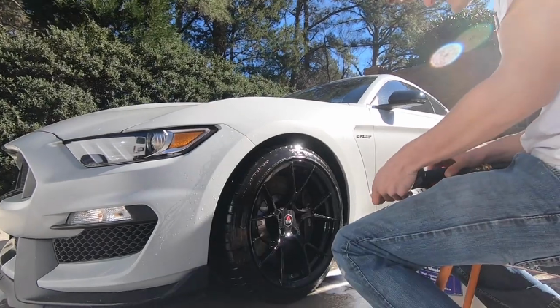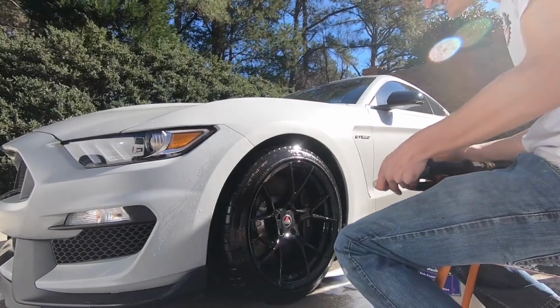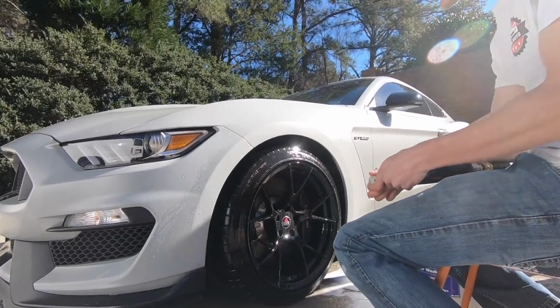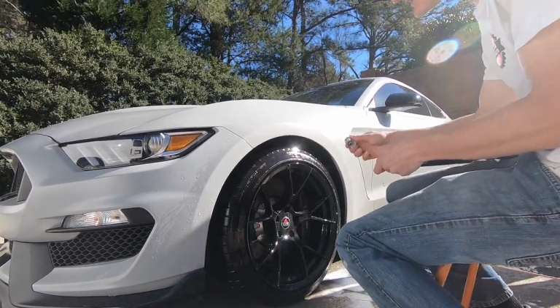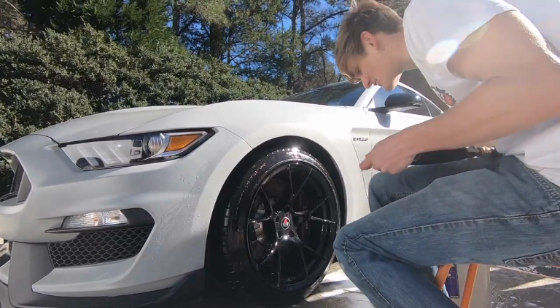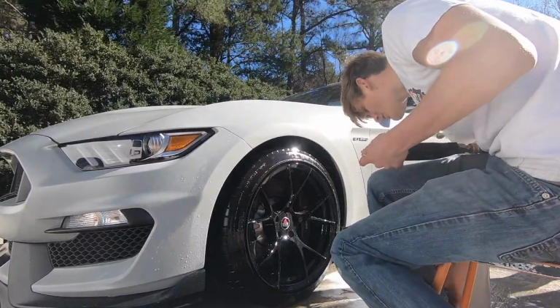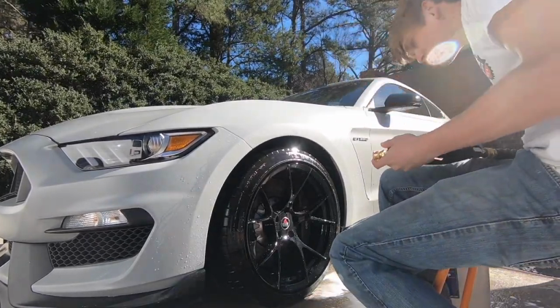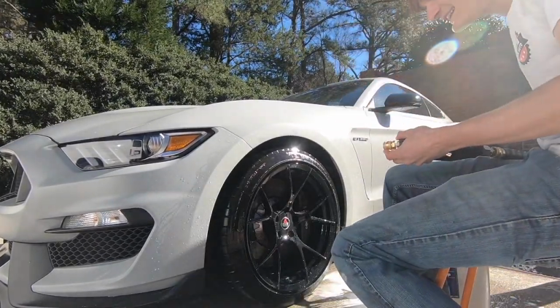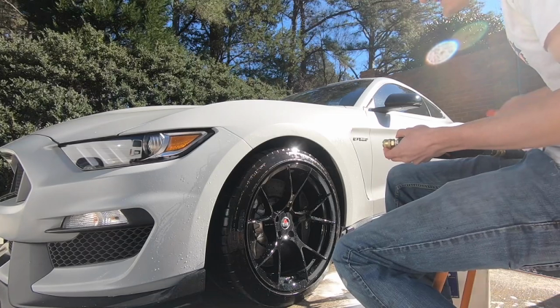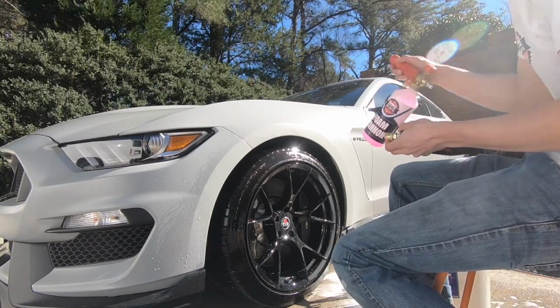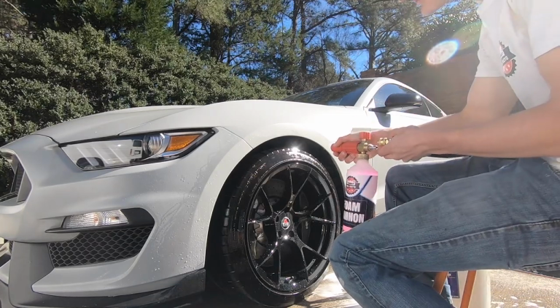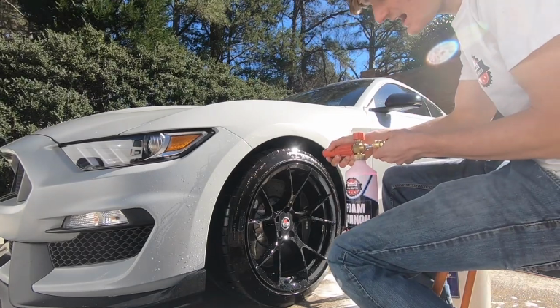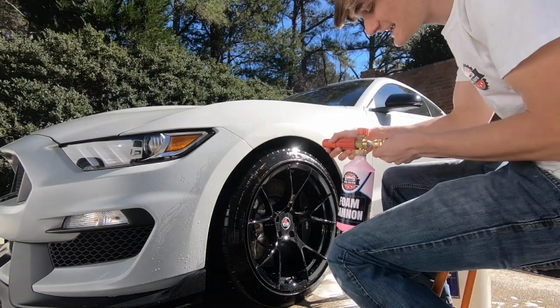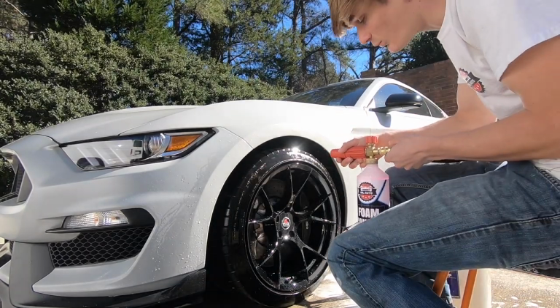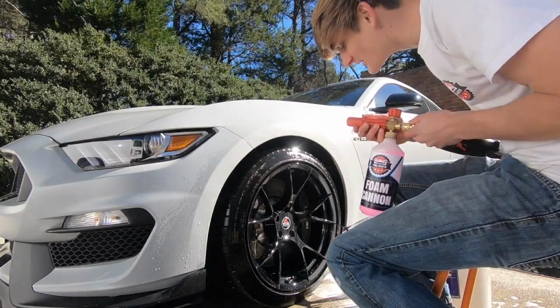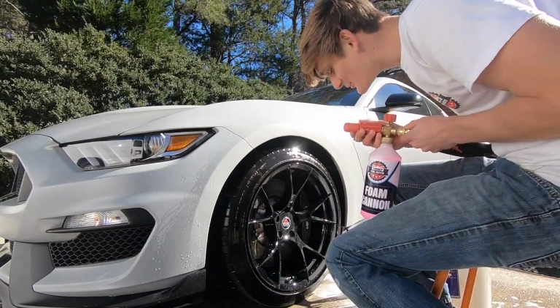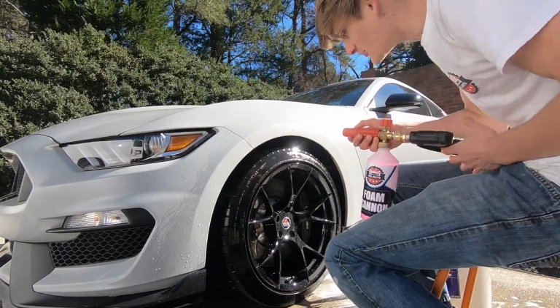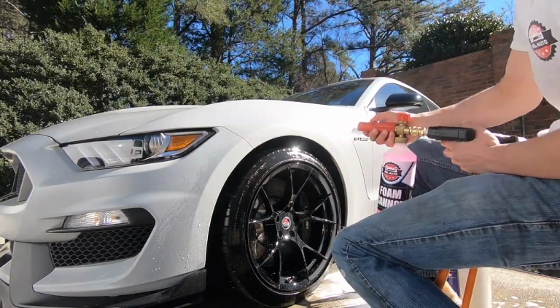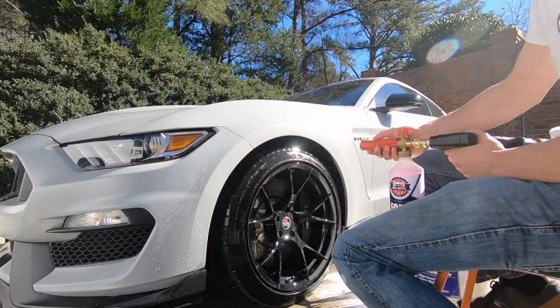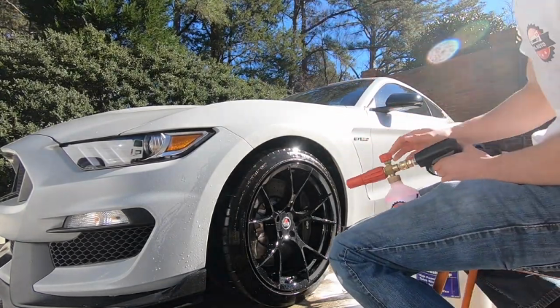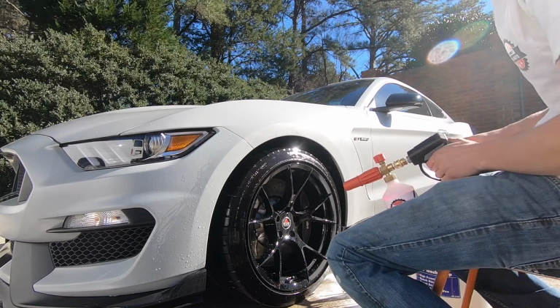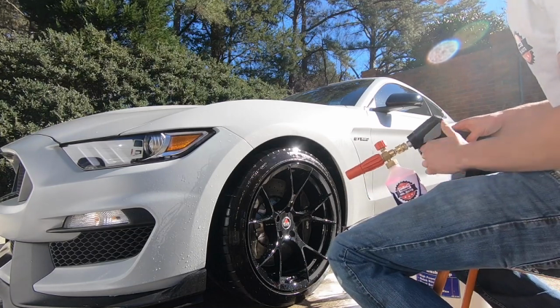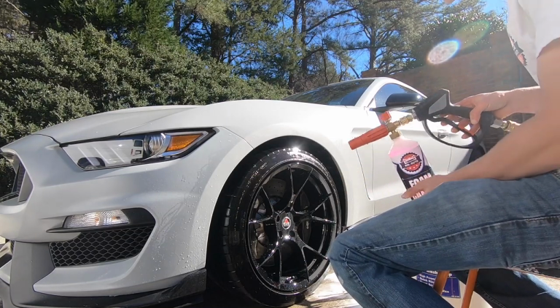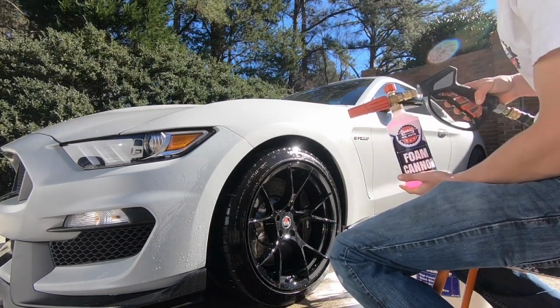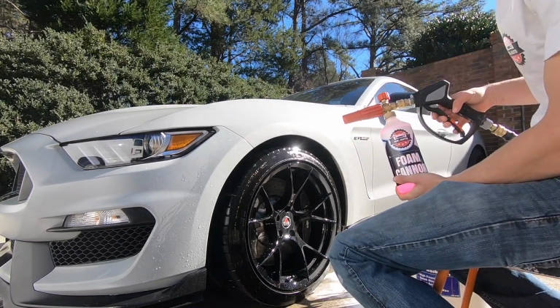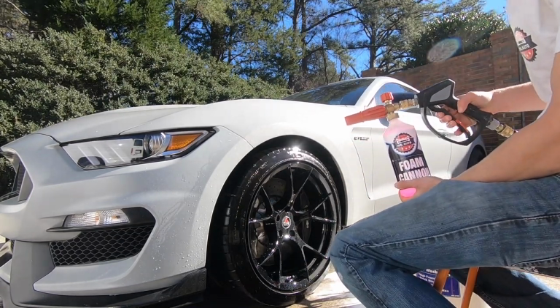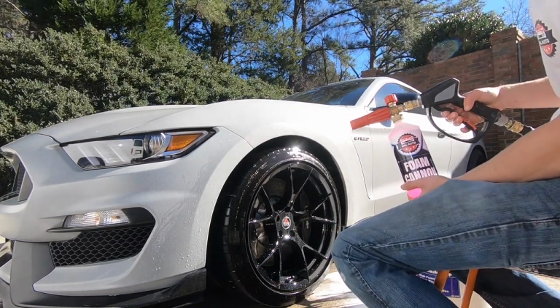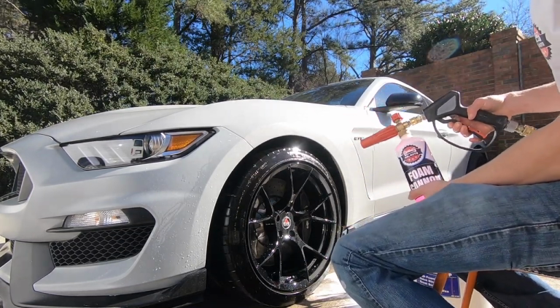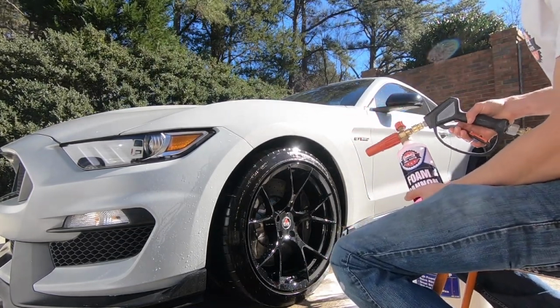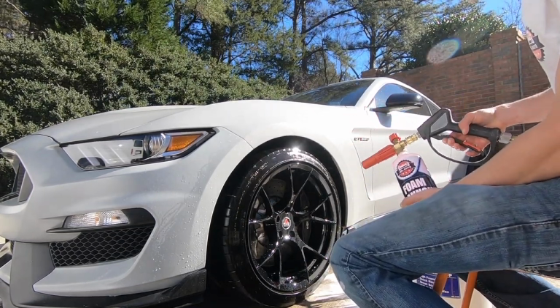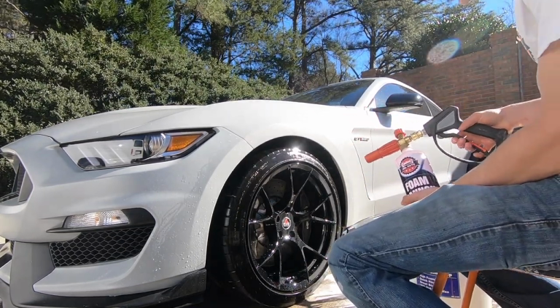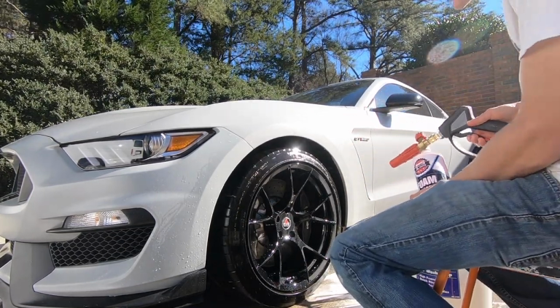Since I'm going to be ceramic coating this wheel, I need it as clean as possible, so I'm going to hit it one more time with the foam cannon to make sure I got everything off. This is overkill — you definitely don't have to do this — but it's the way I like to get it done.